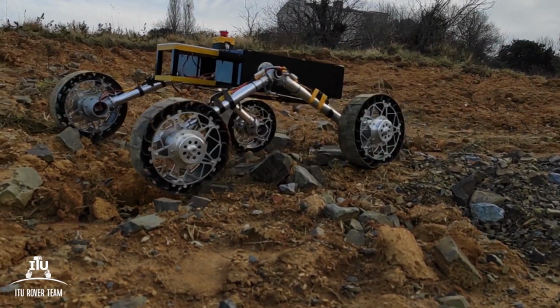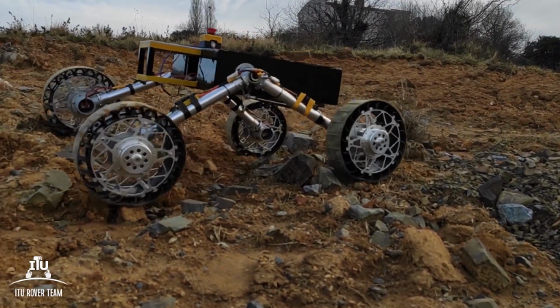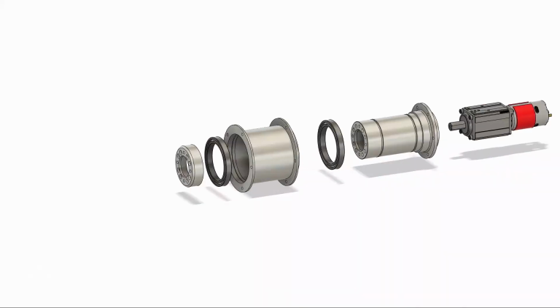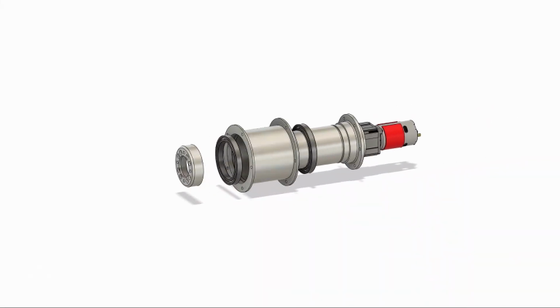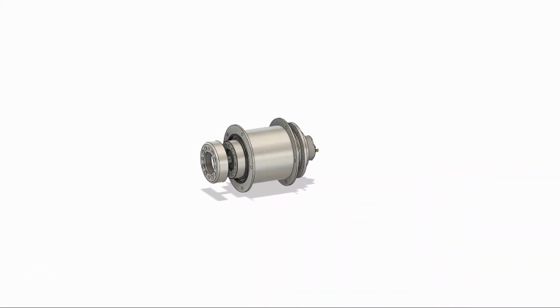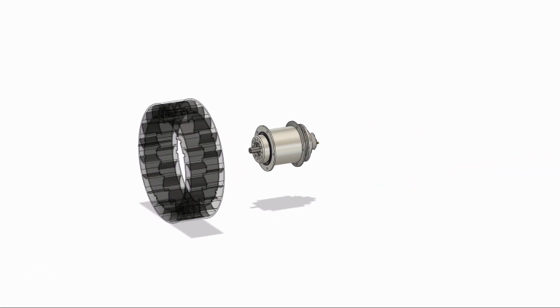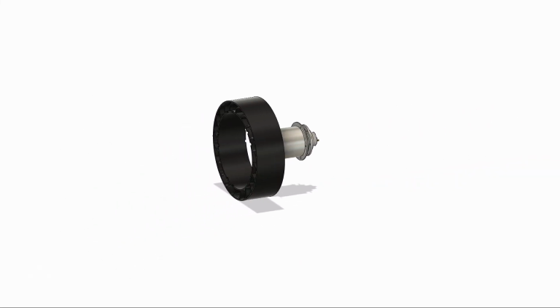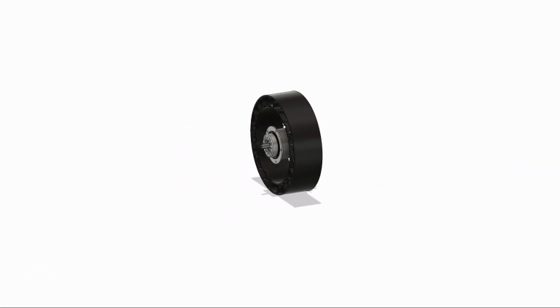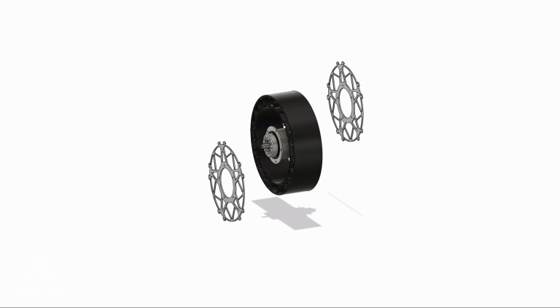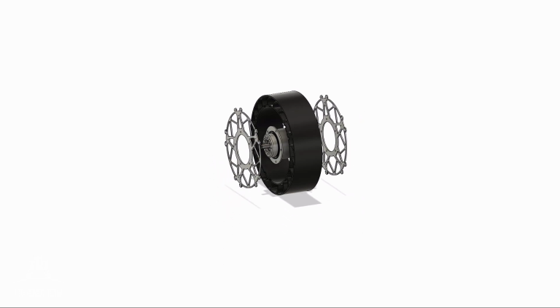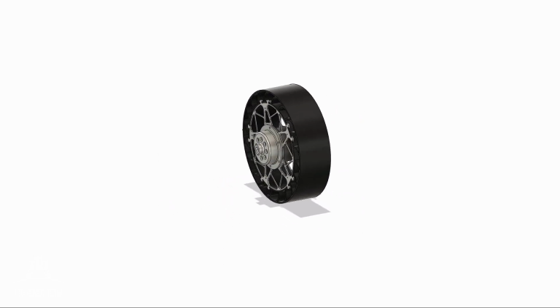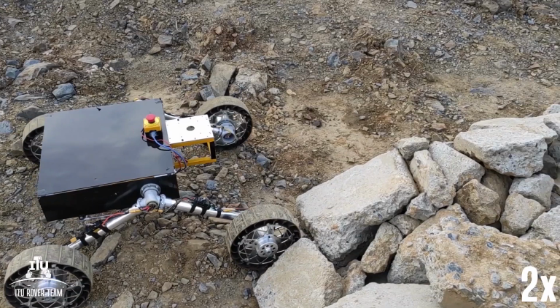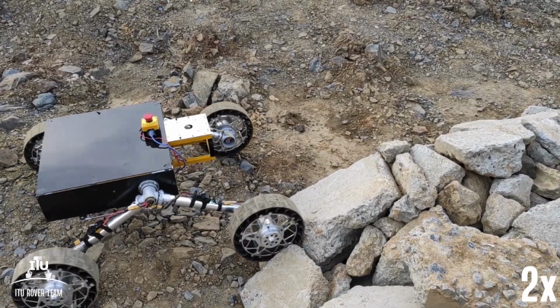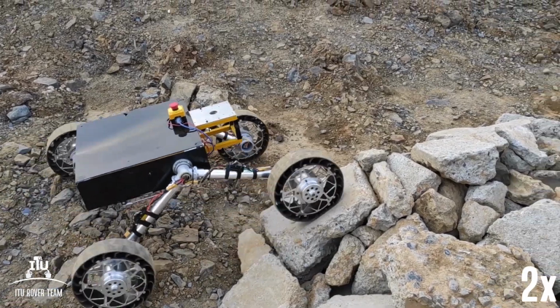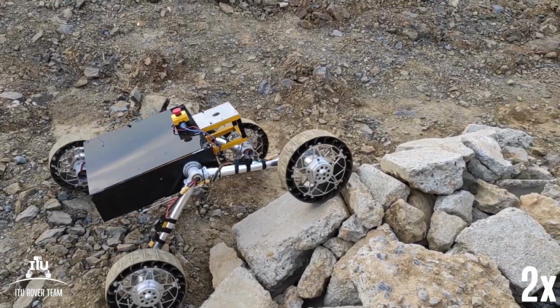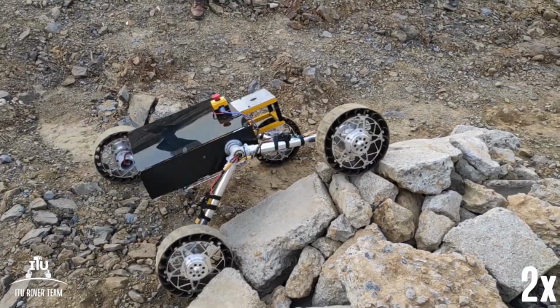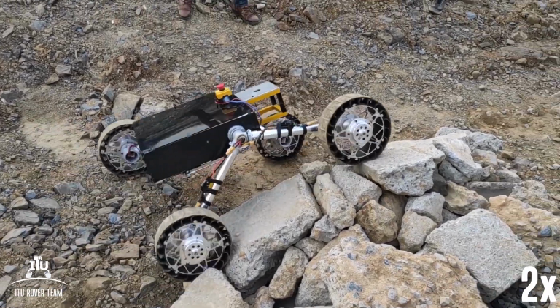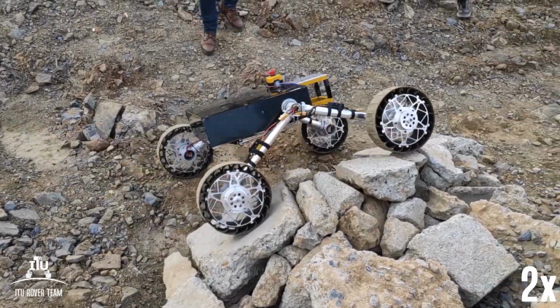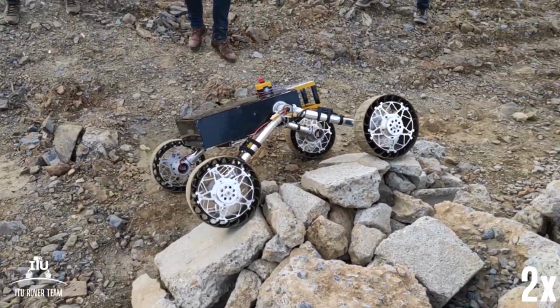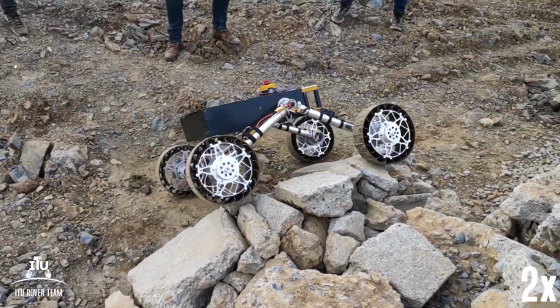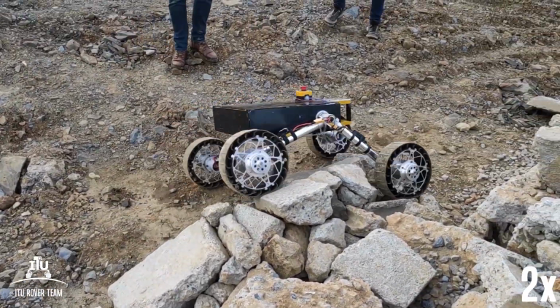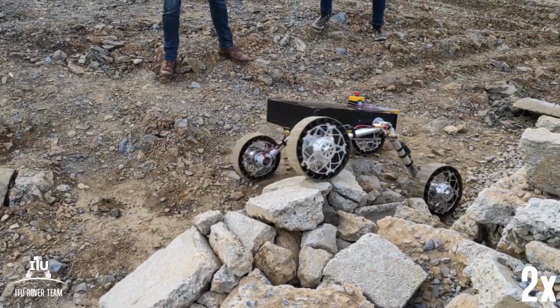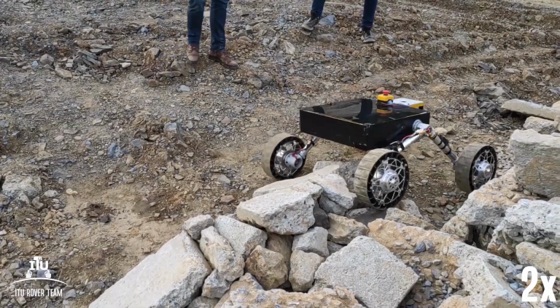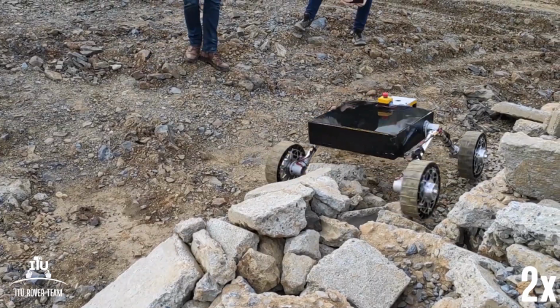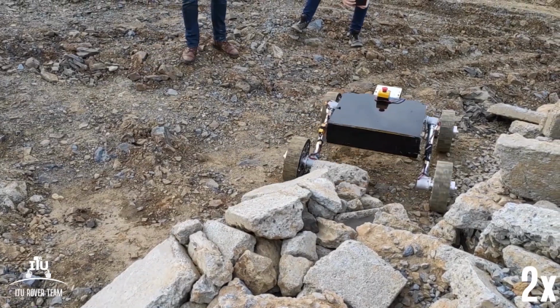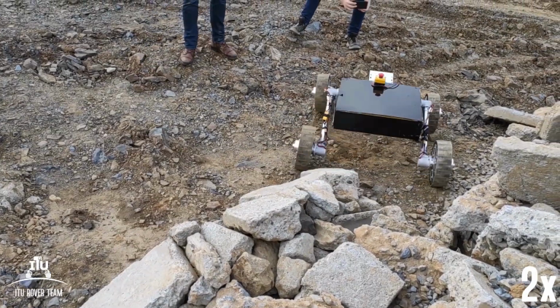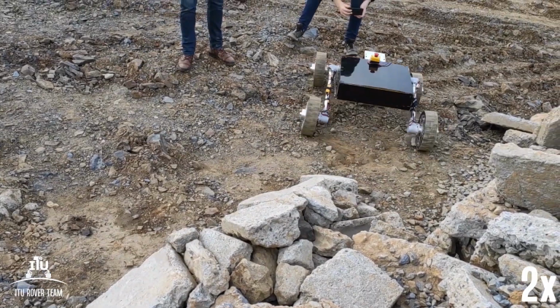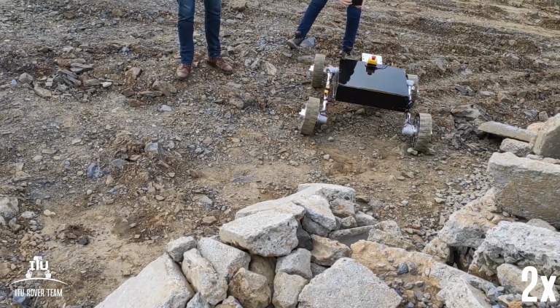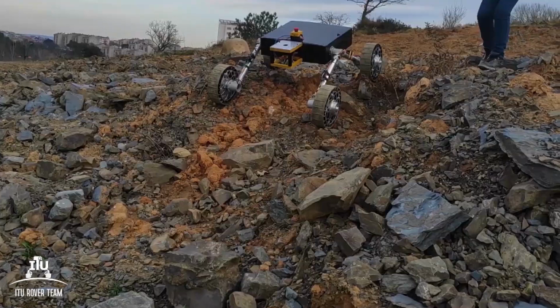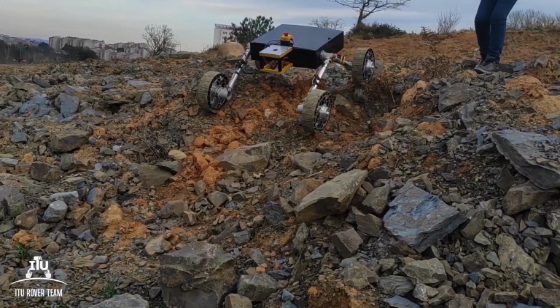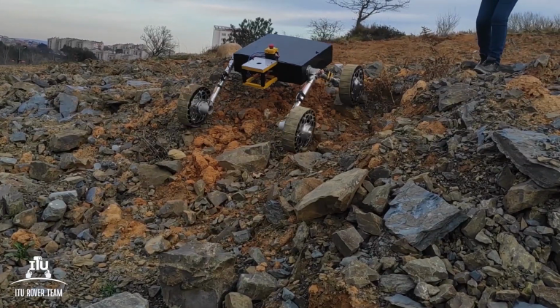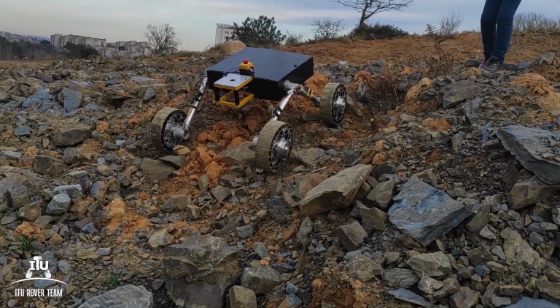To protect the motors, they are positioned inside the hubs. Thanks to the compact and lightweight space frame body design, it is easy to remove the electronics box or mount the robotic arm and science system to the chassis.